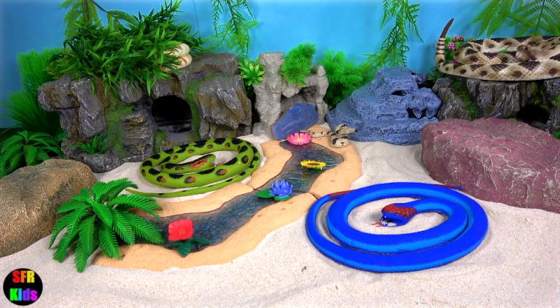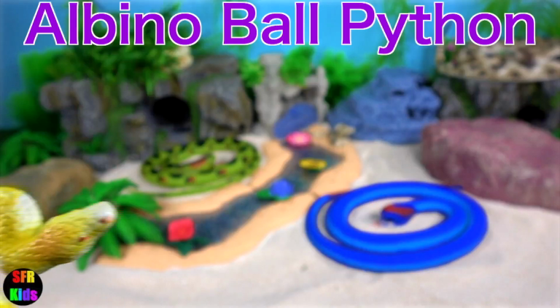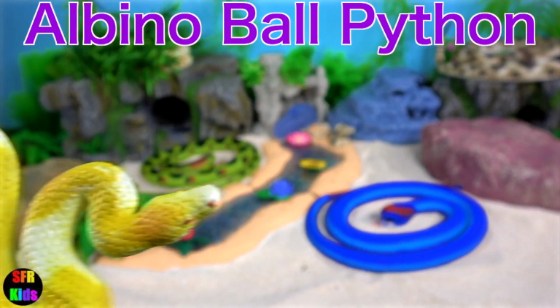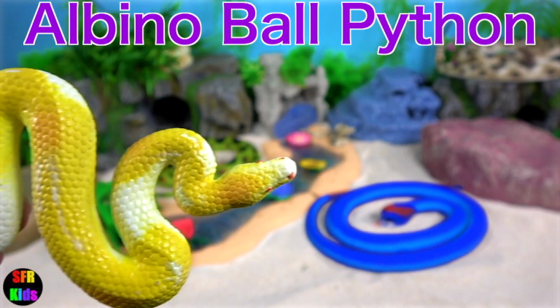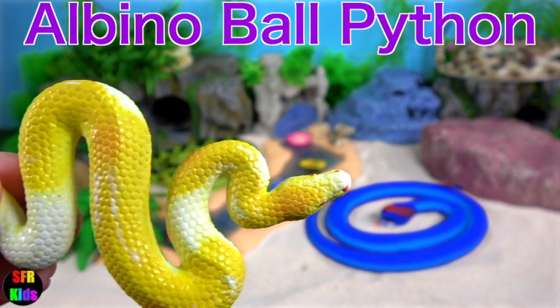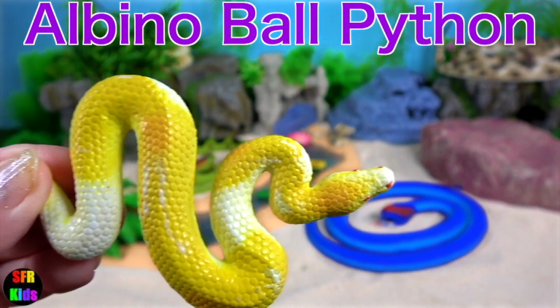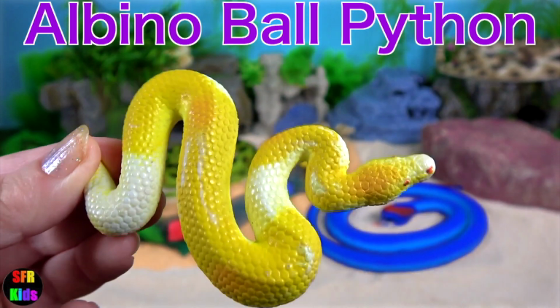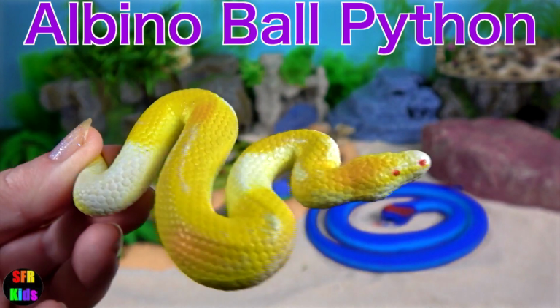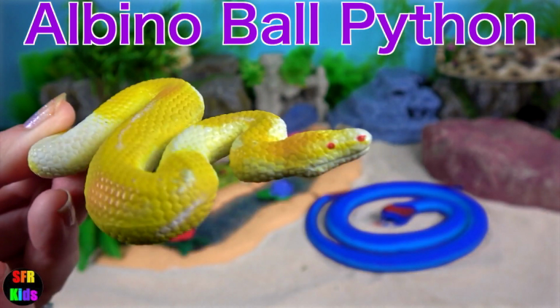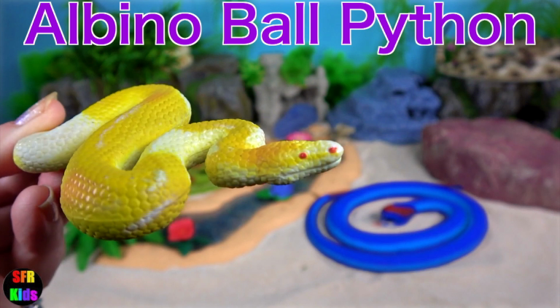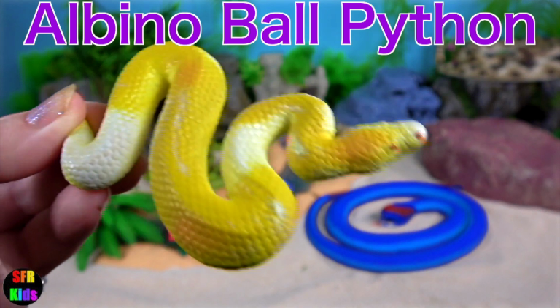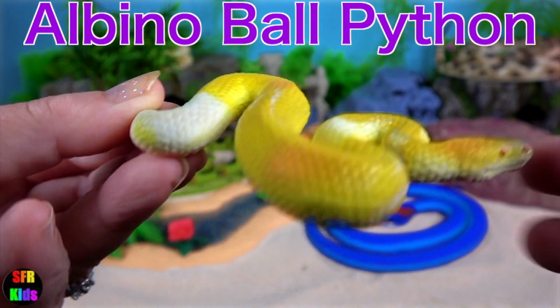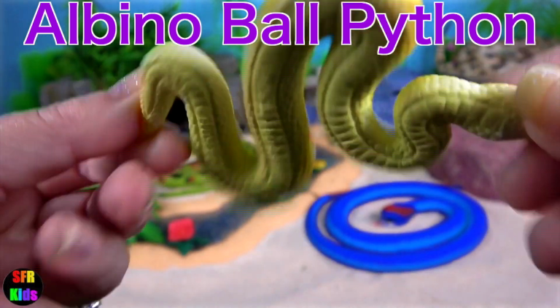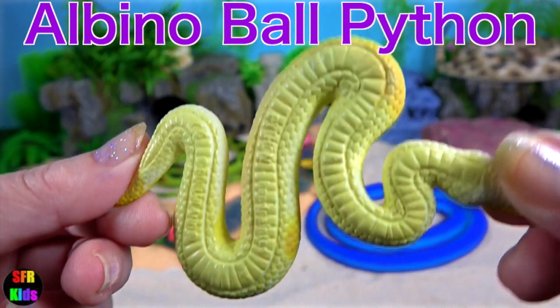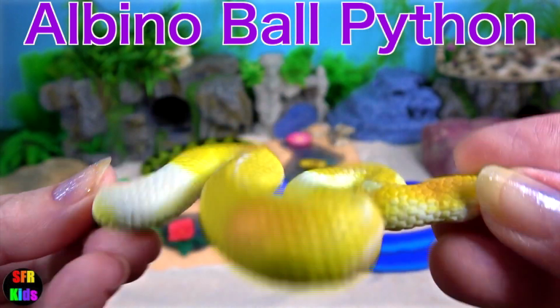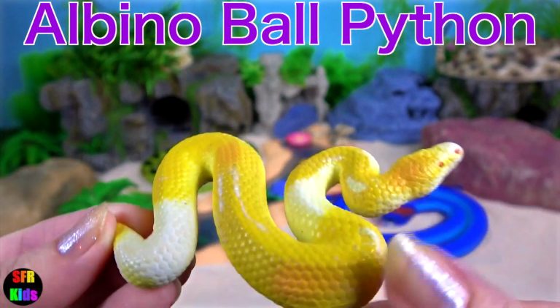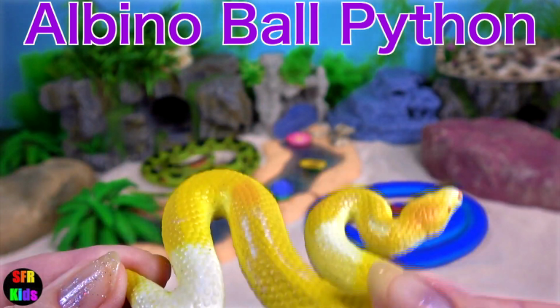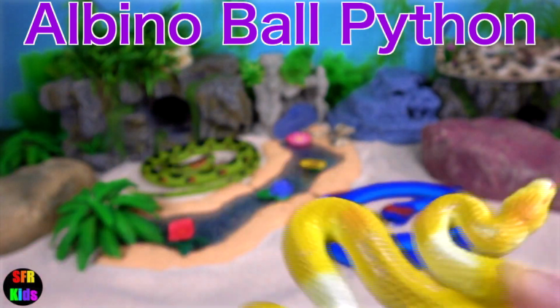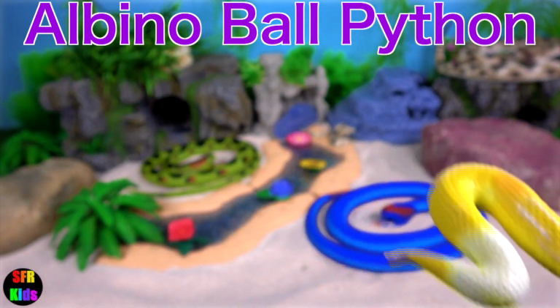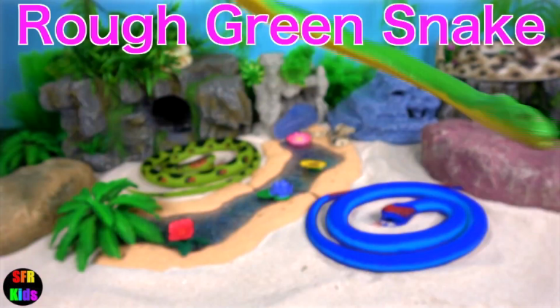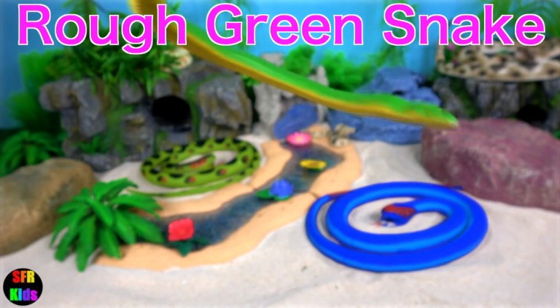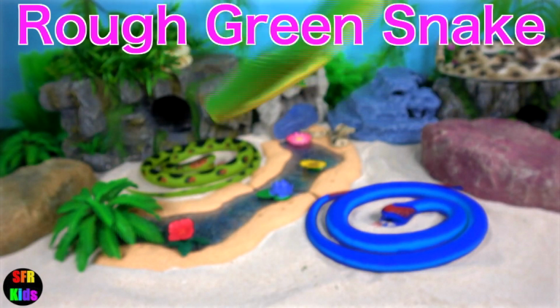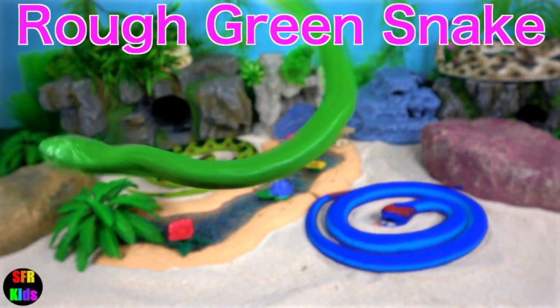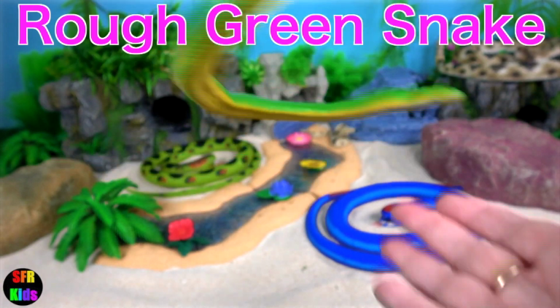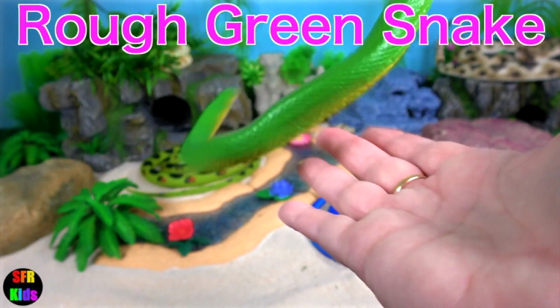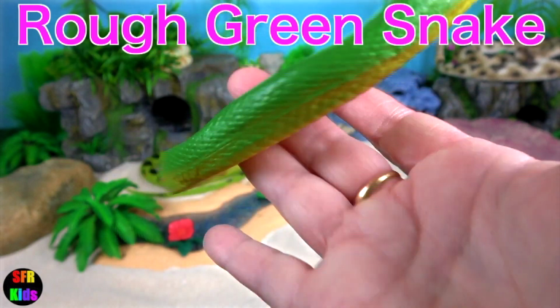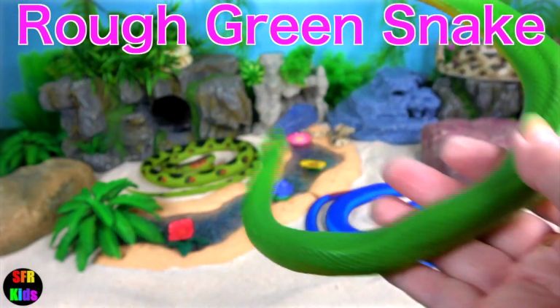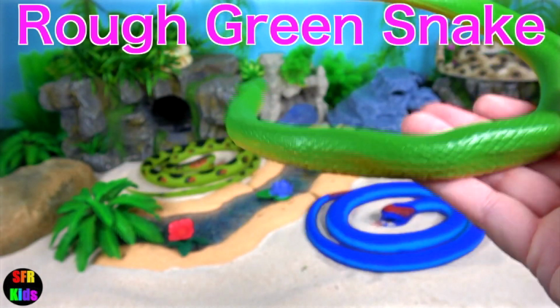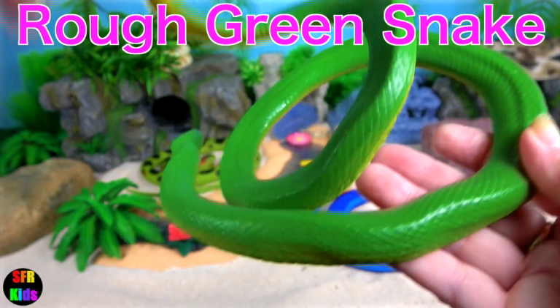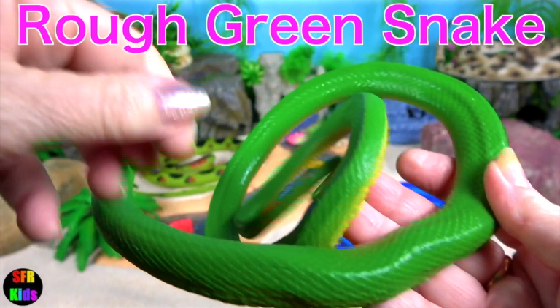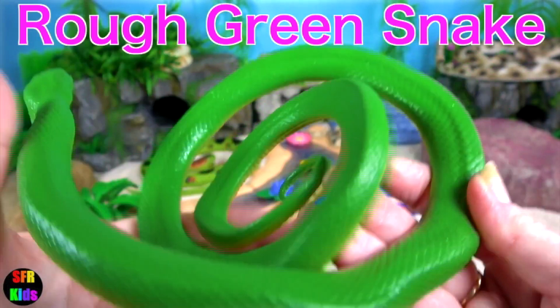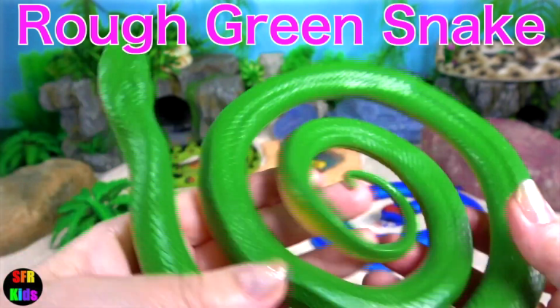Albino Ball Python is a python species found in Sub-Saharan Africa. The North Green Snake is a non-venomous North American colour breed.